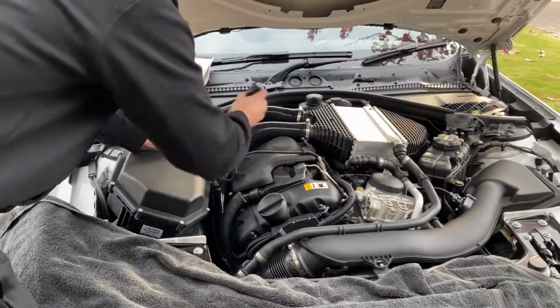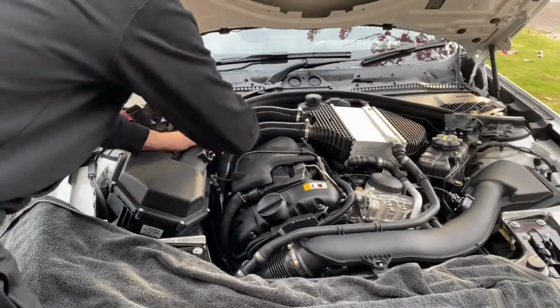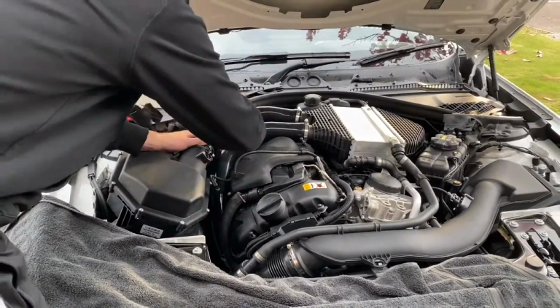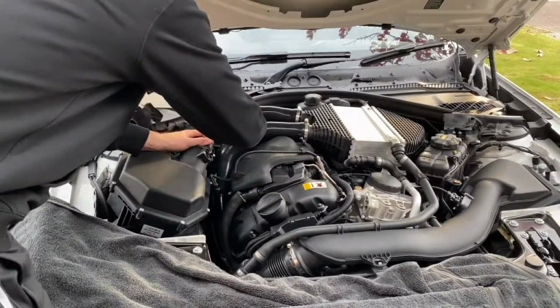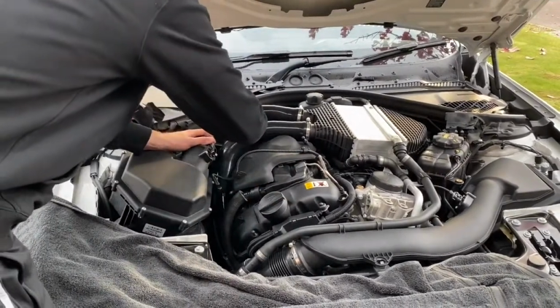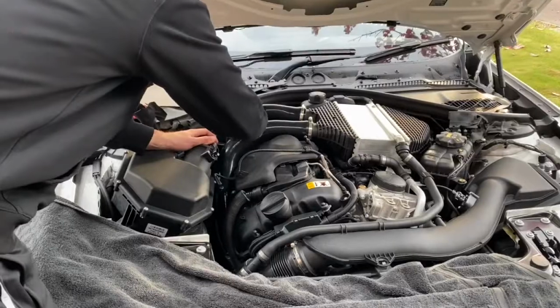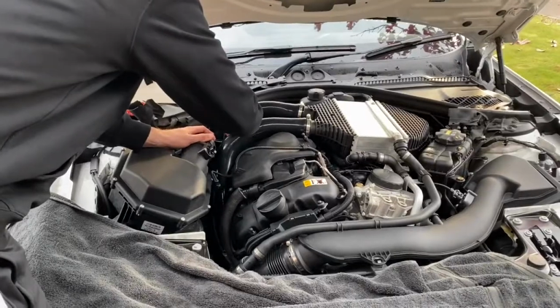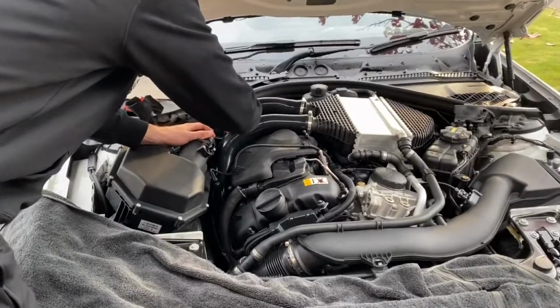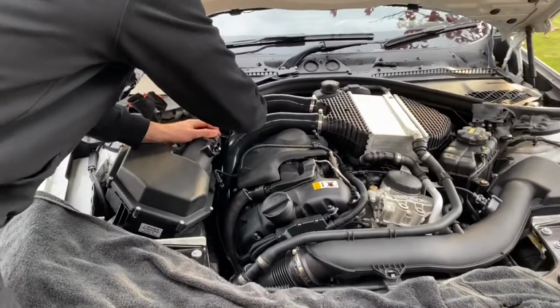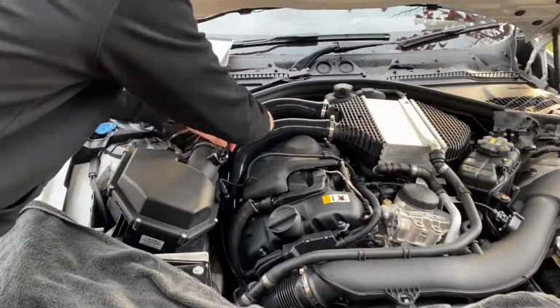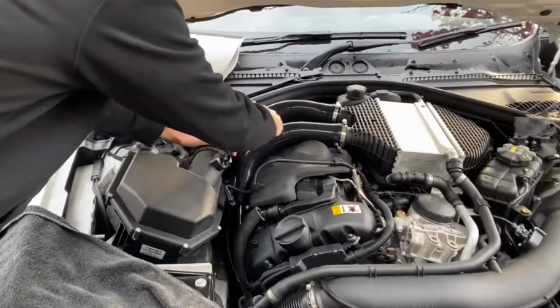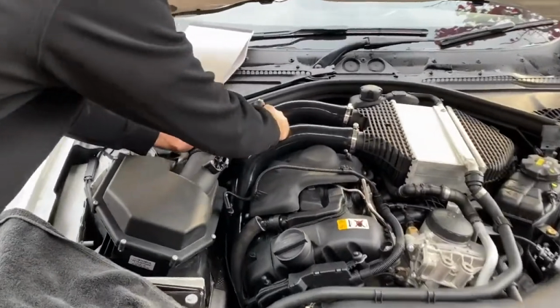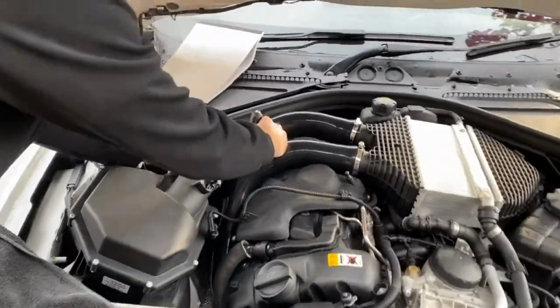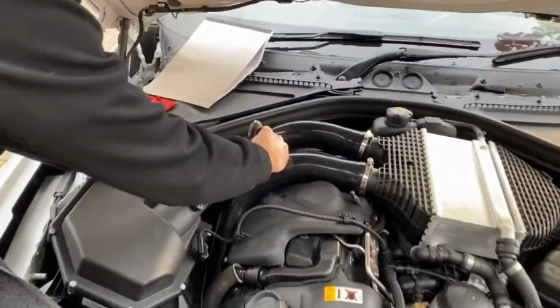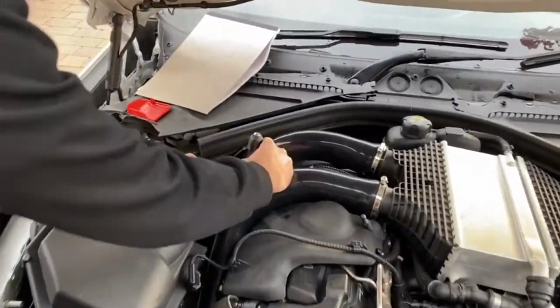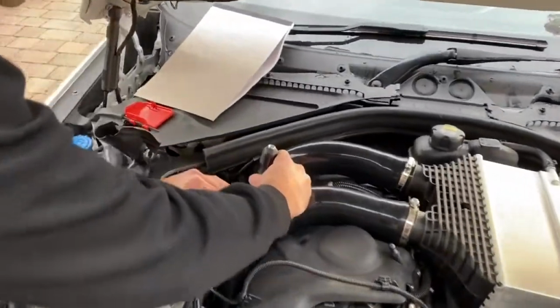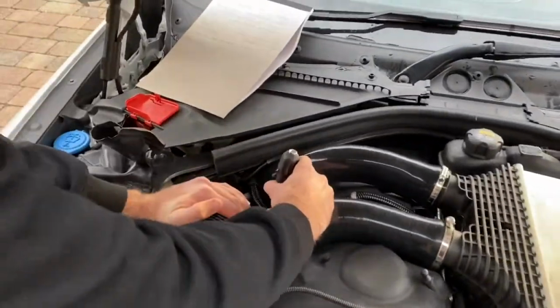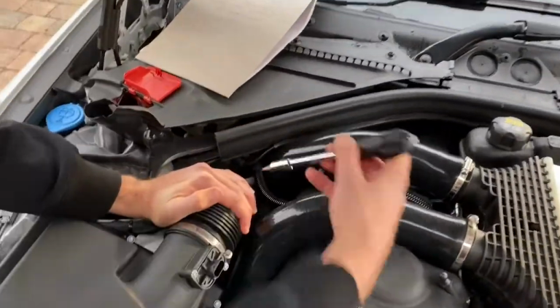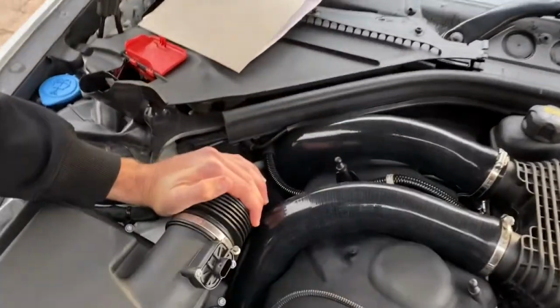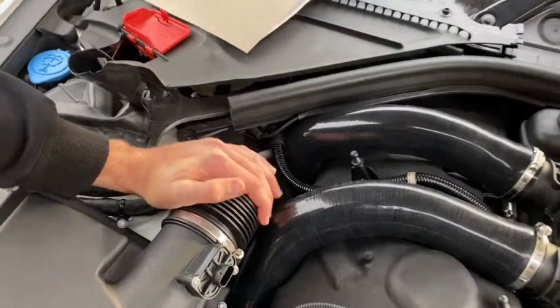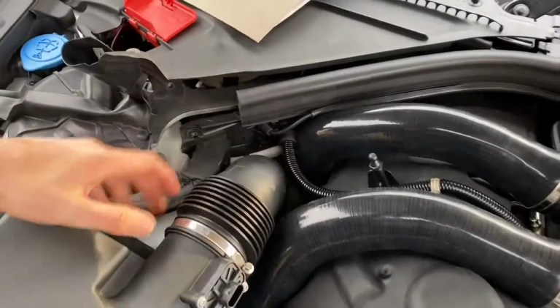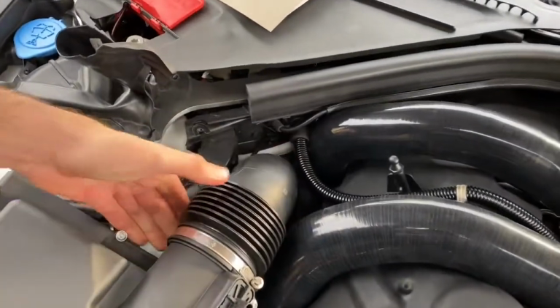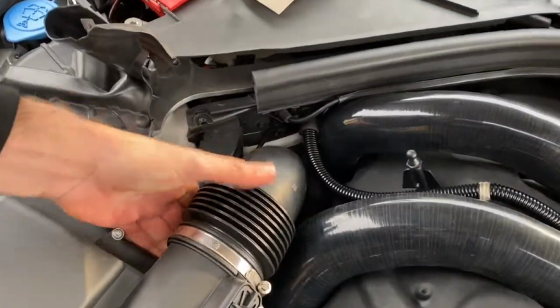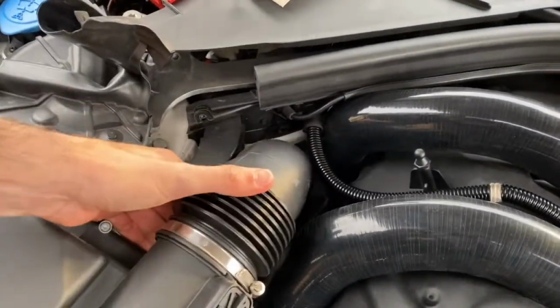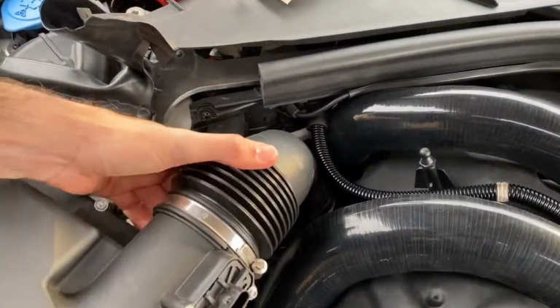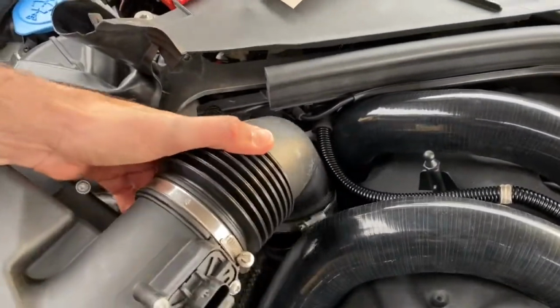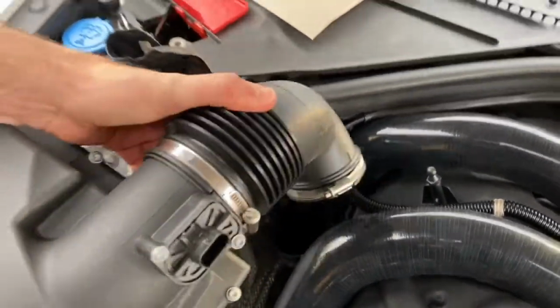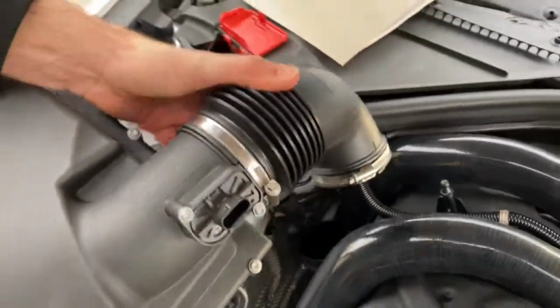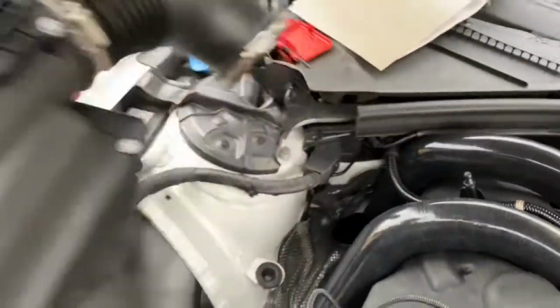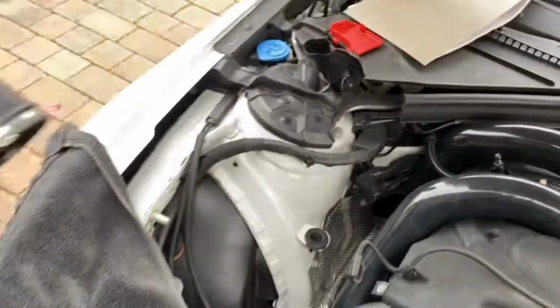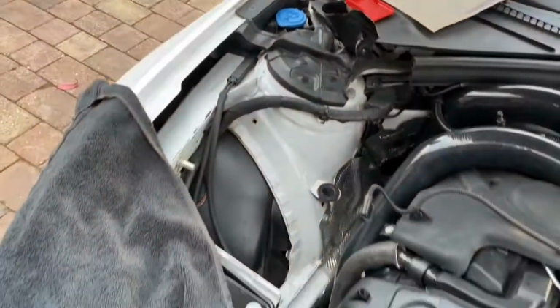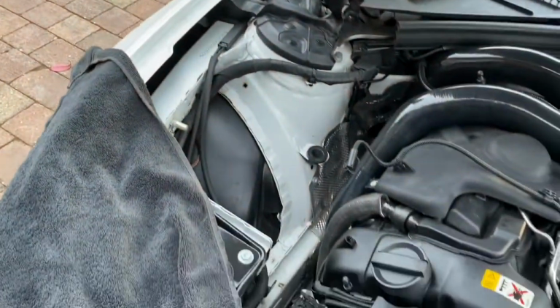There's a silicone hose down here at the bottom which needs to be unscrewed and released in order to remove the airbox out of the engine bay.